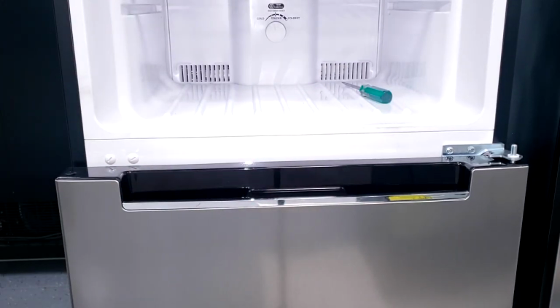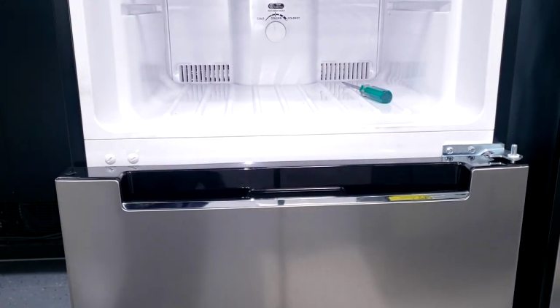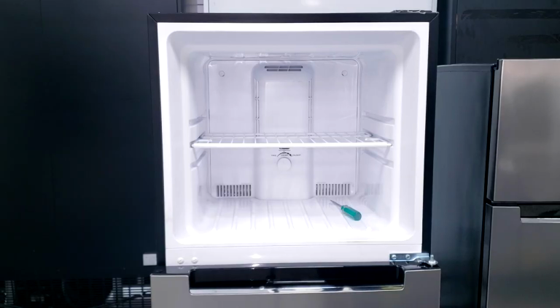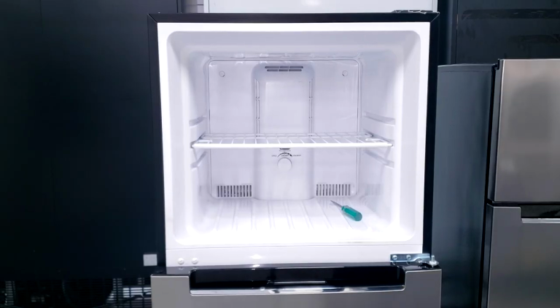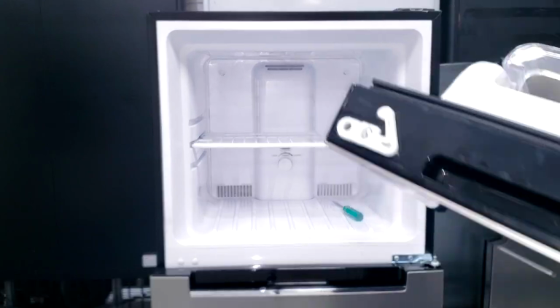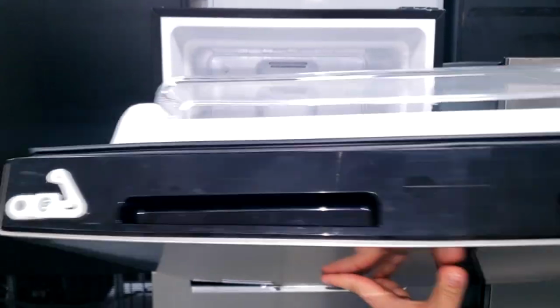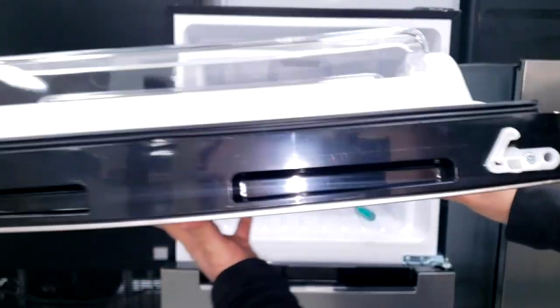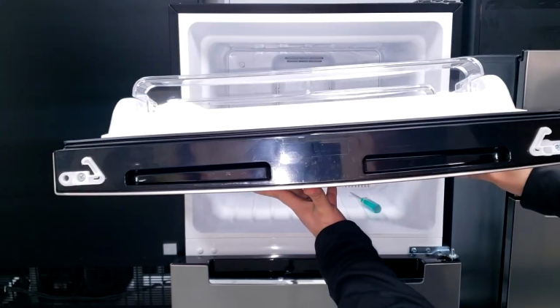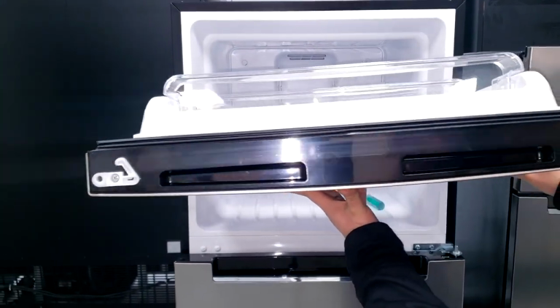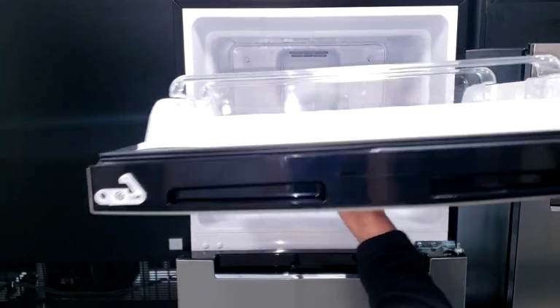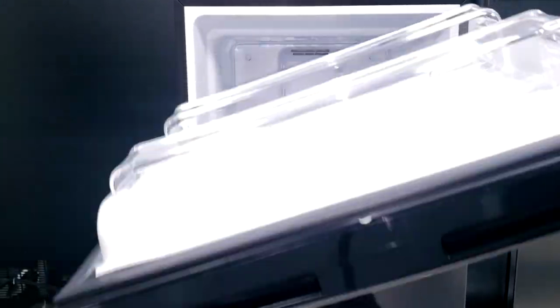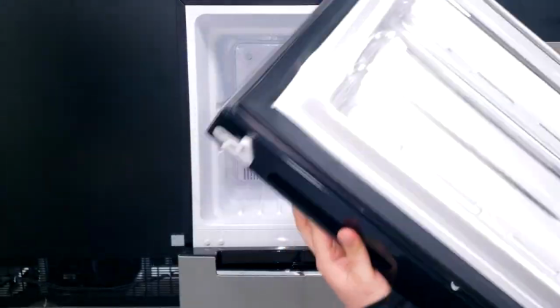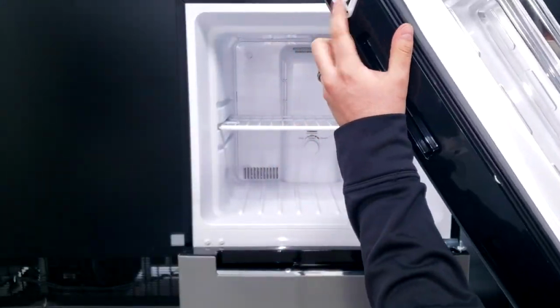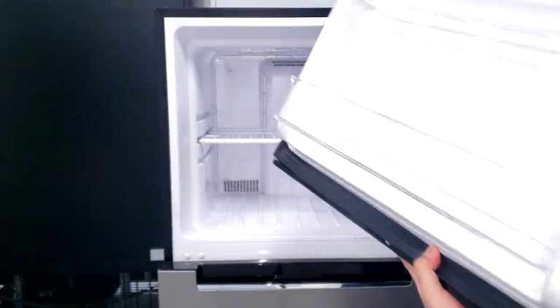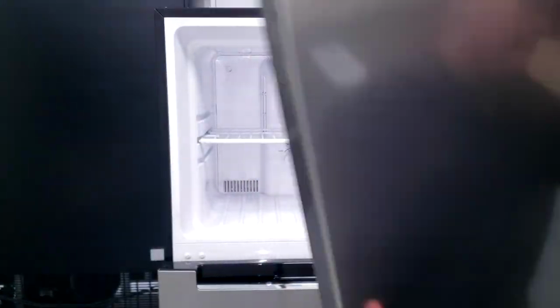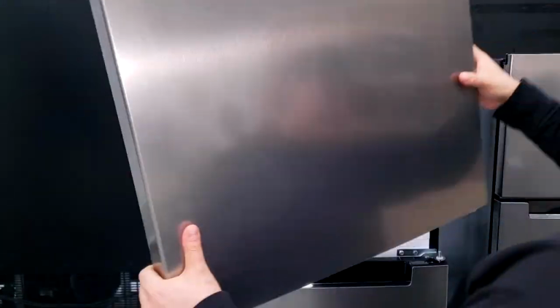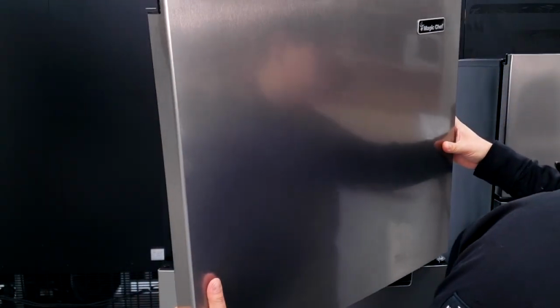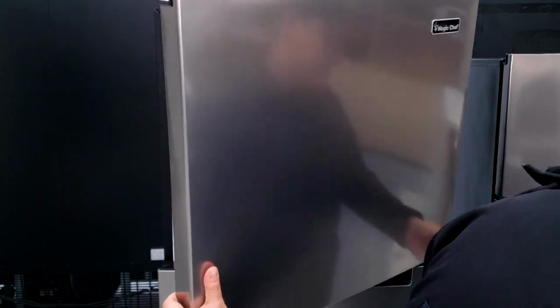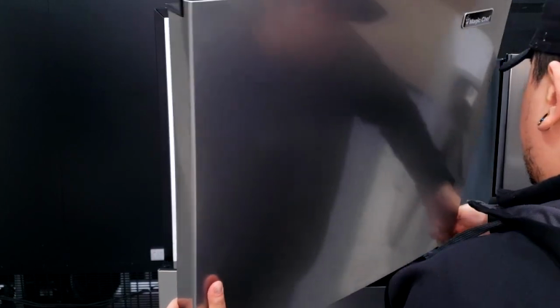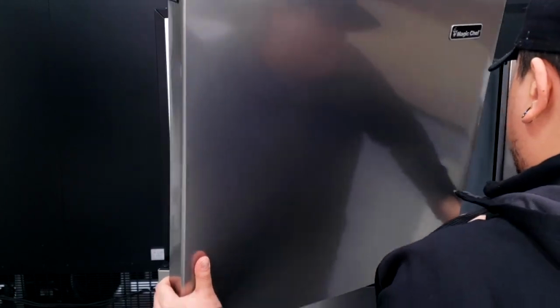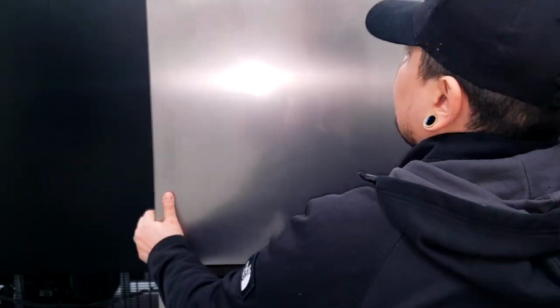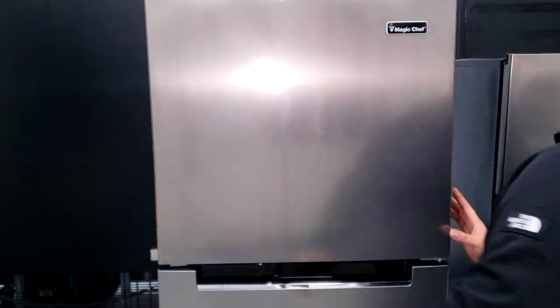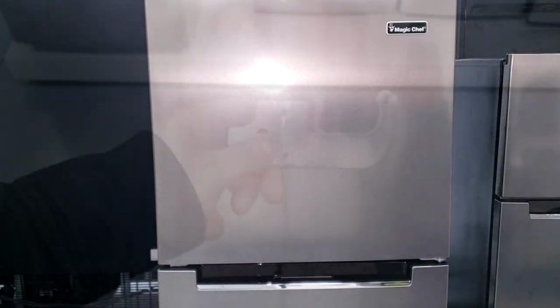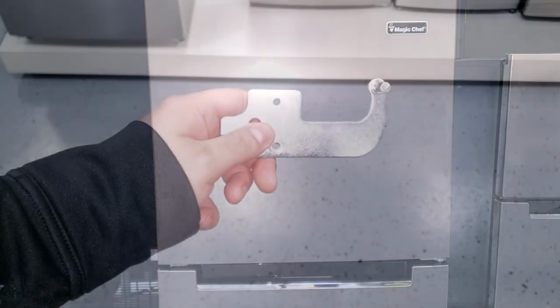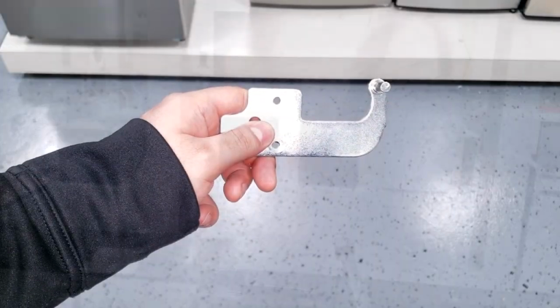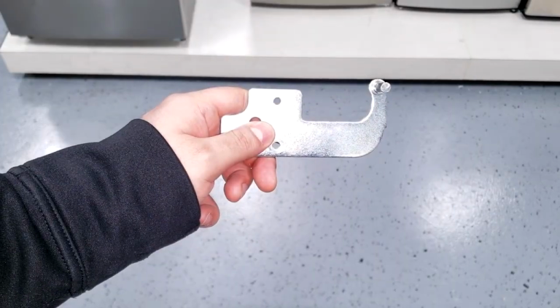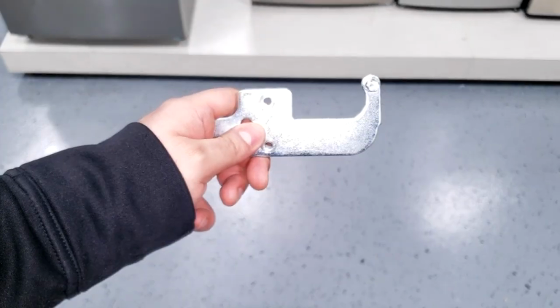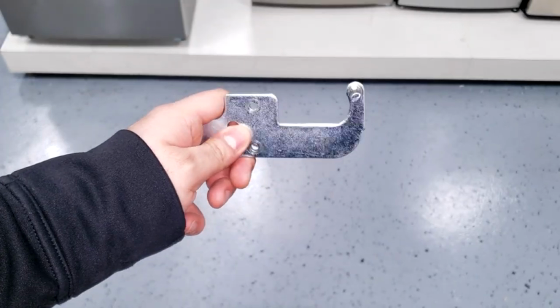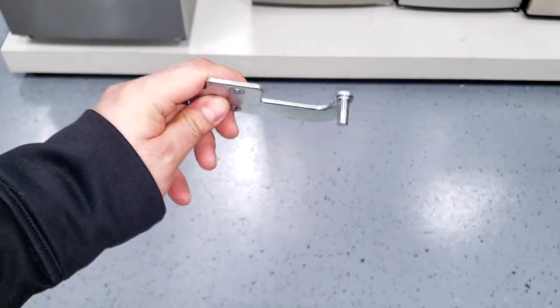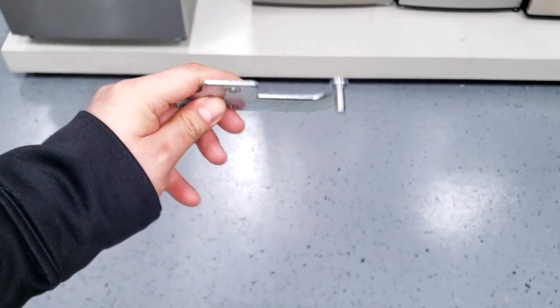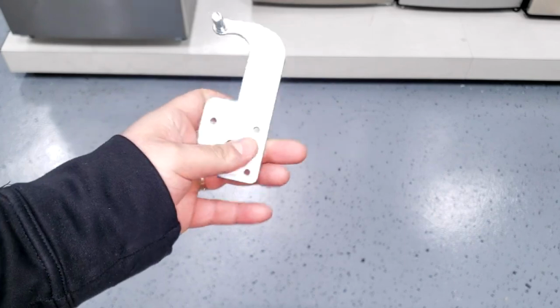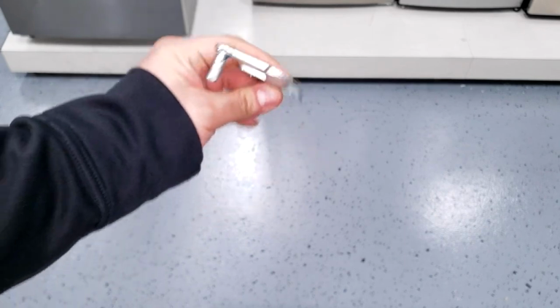Just like we did for the refrigerator door, do the same for the freezer door as far as locating the hole where the hinge needs to be placed into. As mentioned earlier in the video, the top hinge is also reversible.